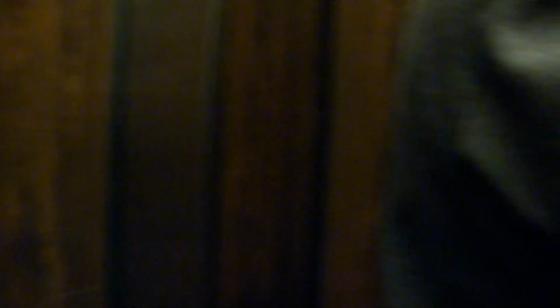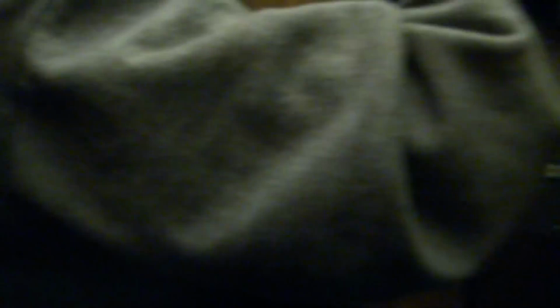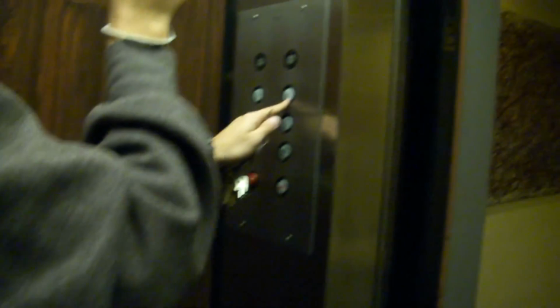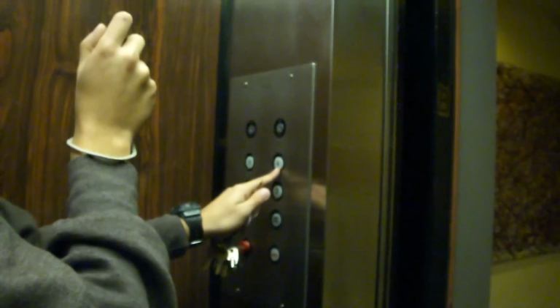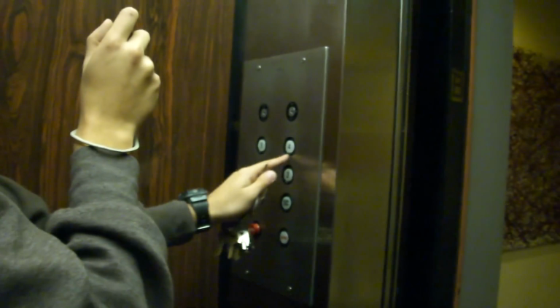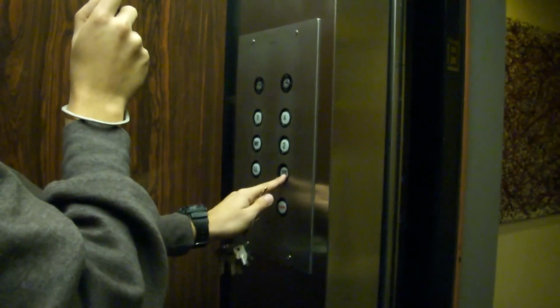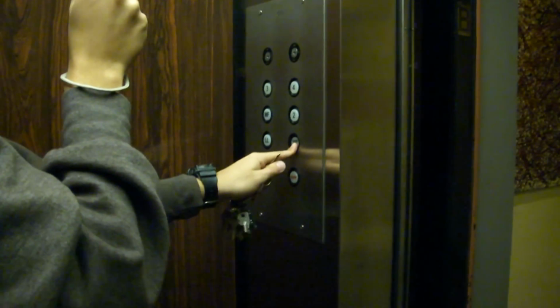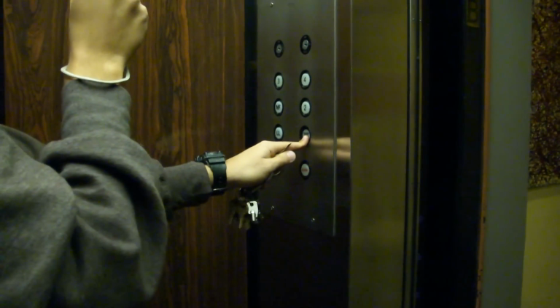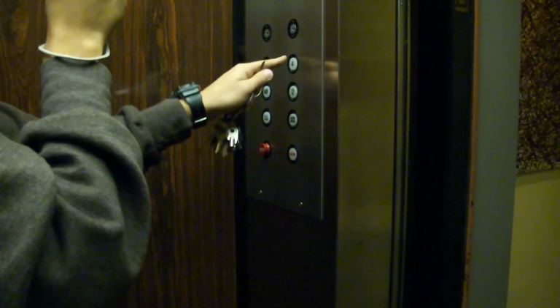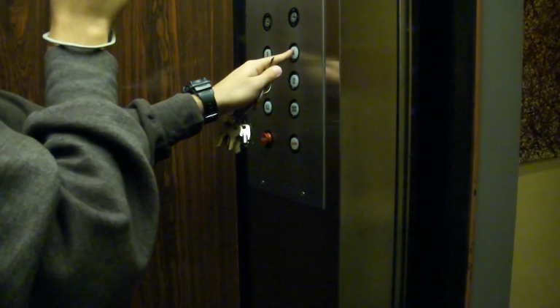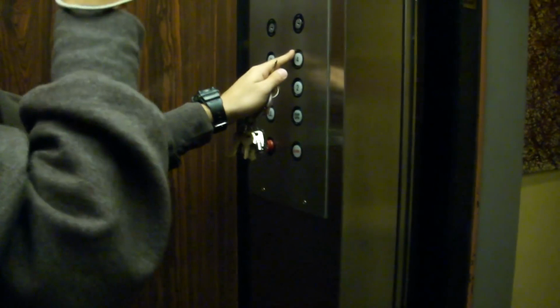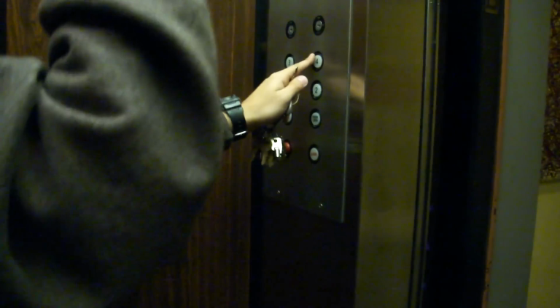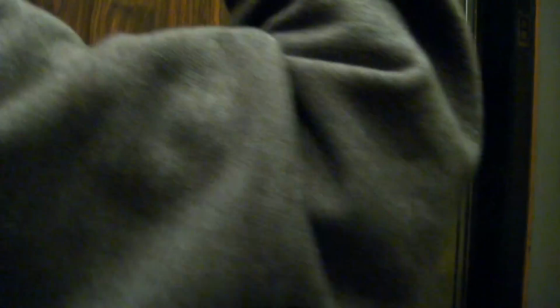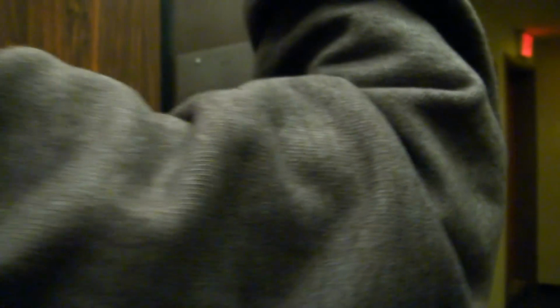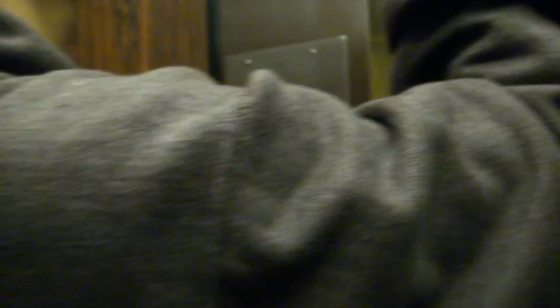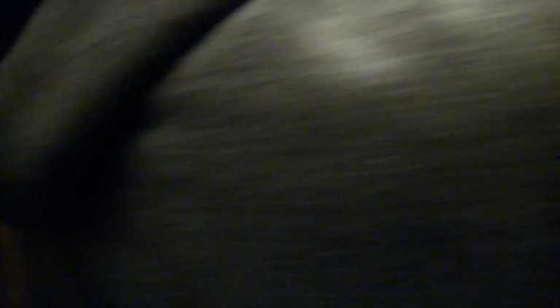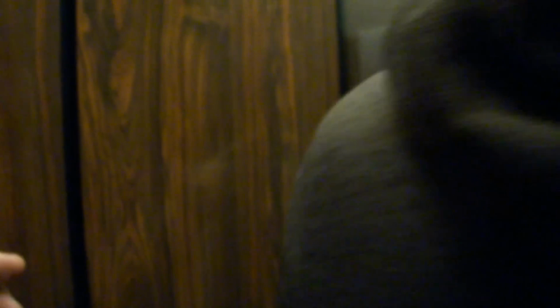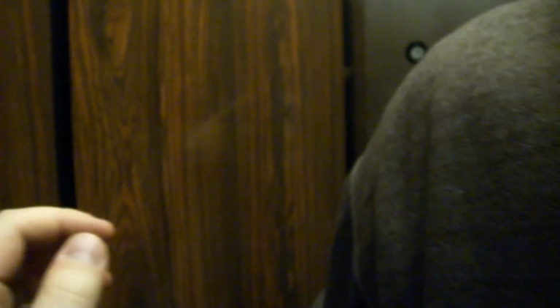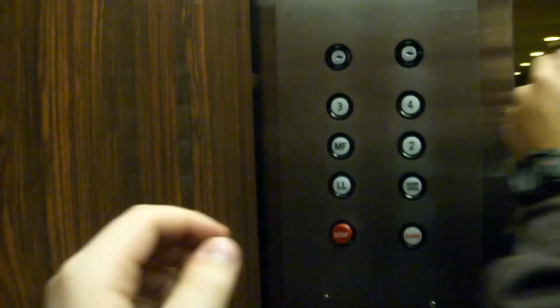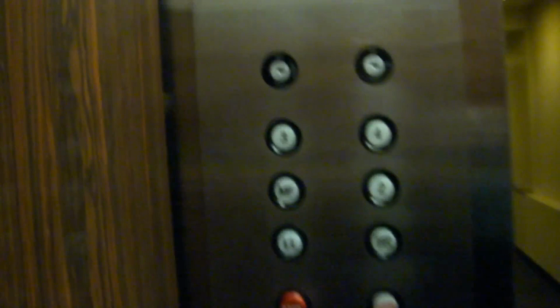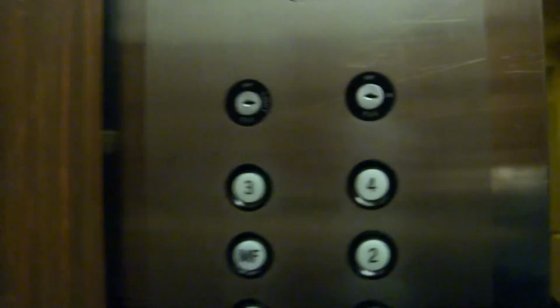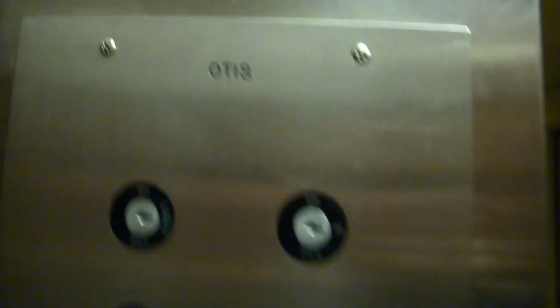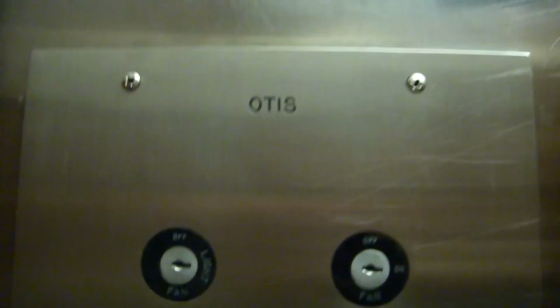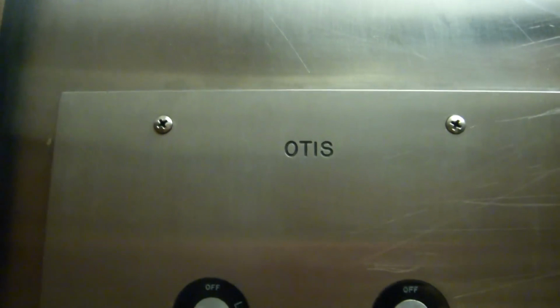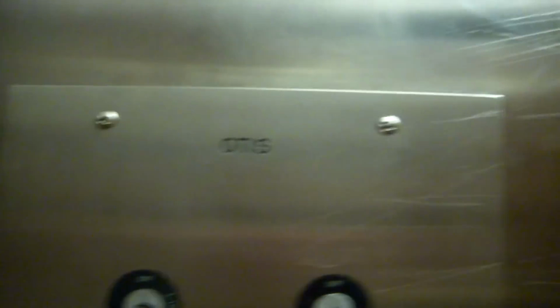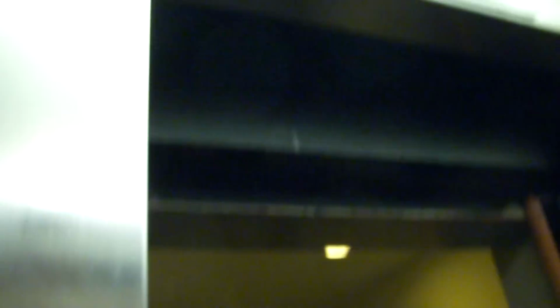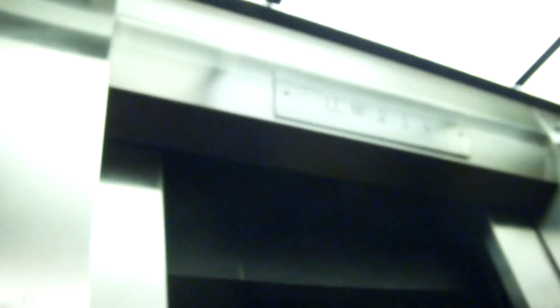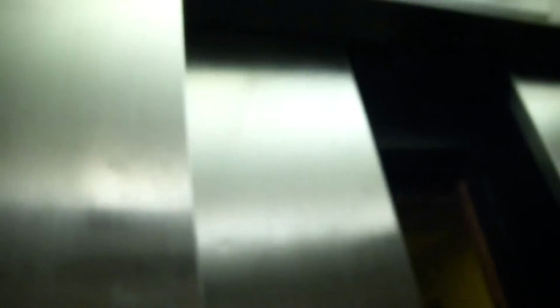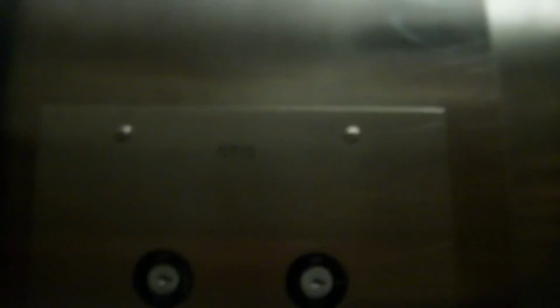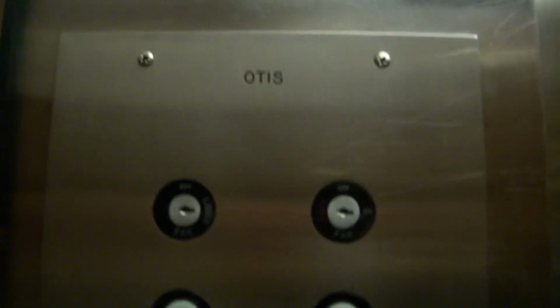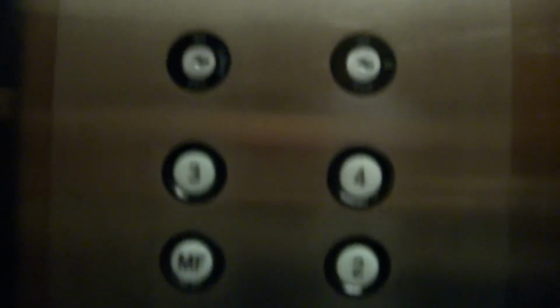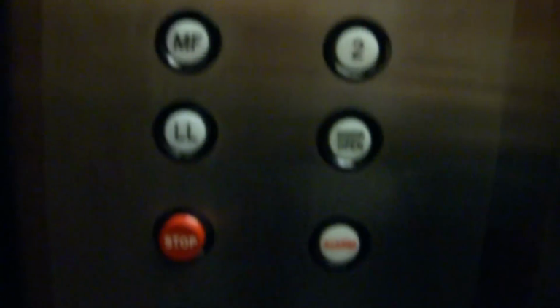Now let's both look at the indicator and listen to this motor. Actually, let's let the door close first. Can I press the button? Yeah, just wait for the door to close. Otis.